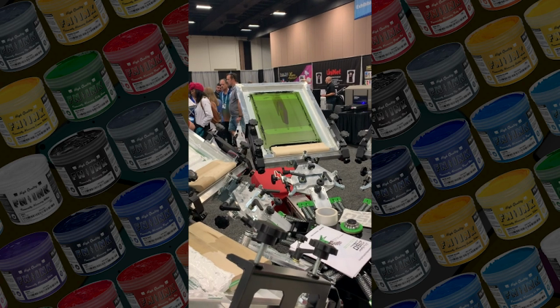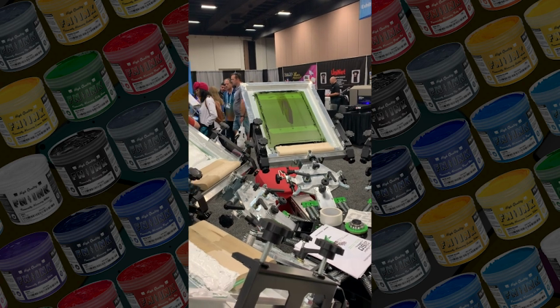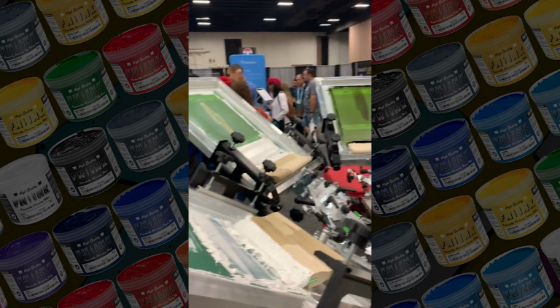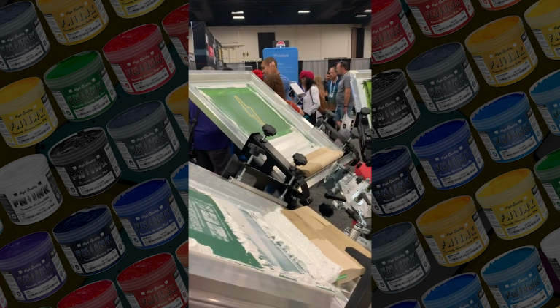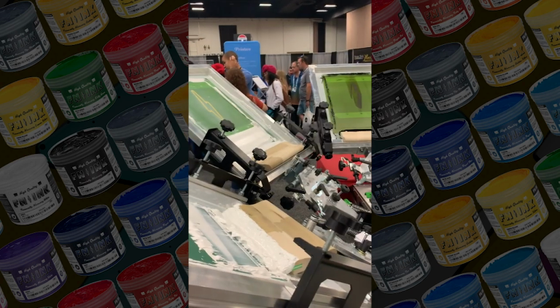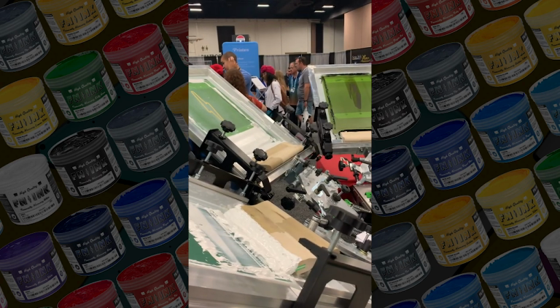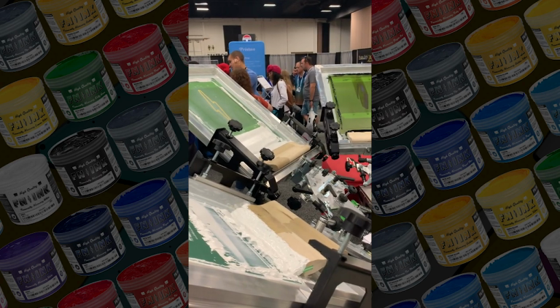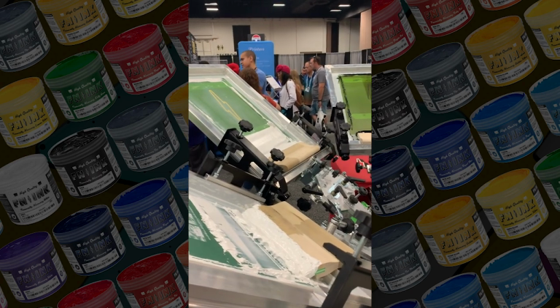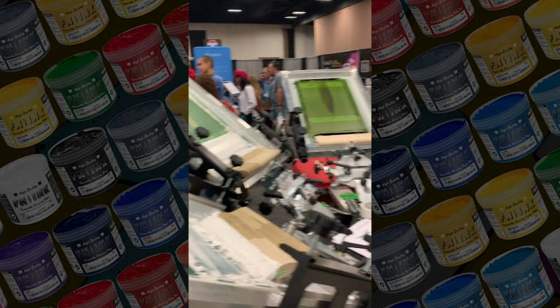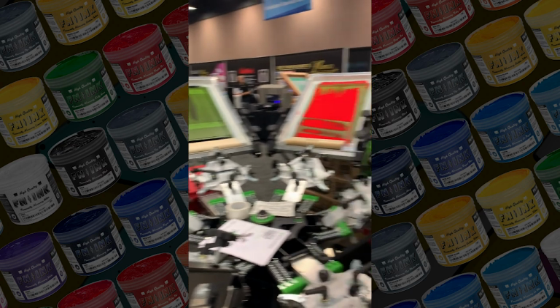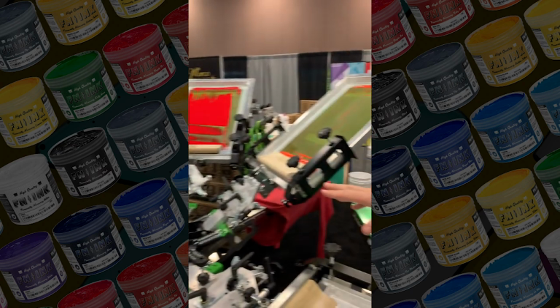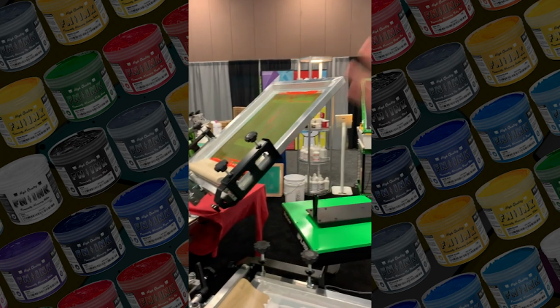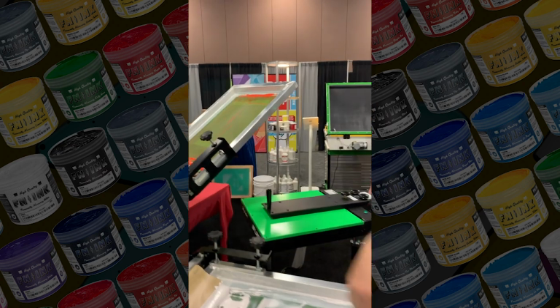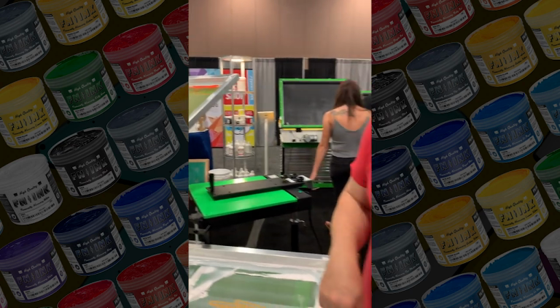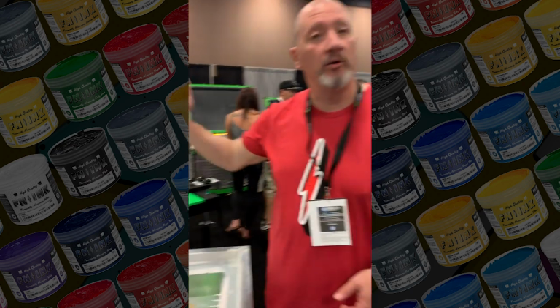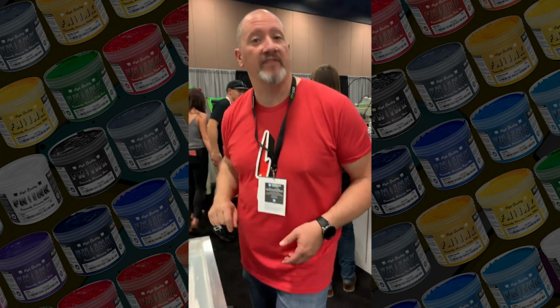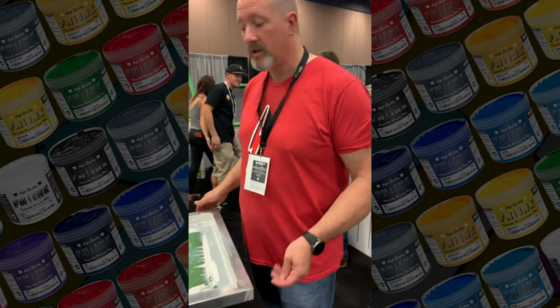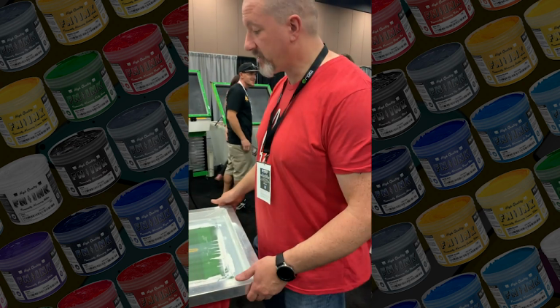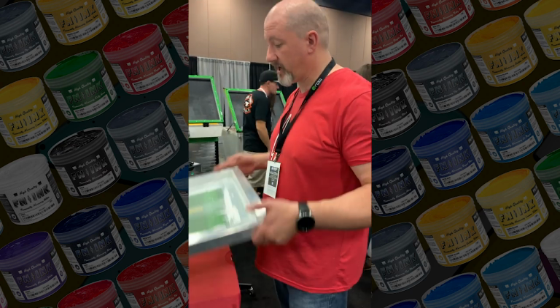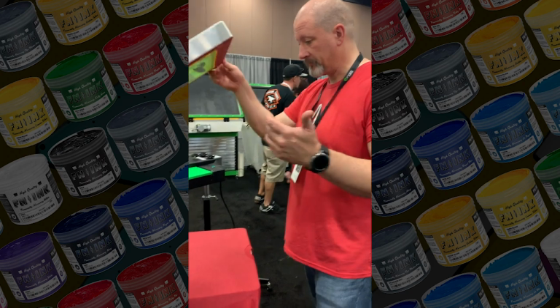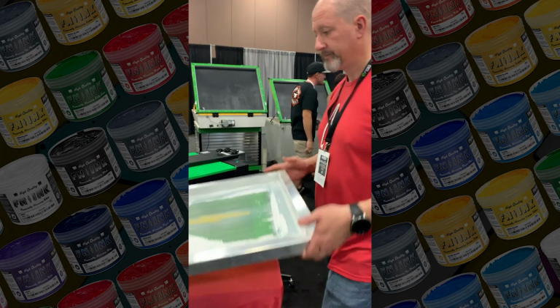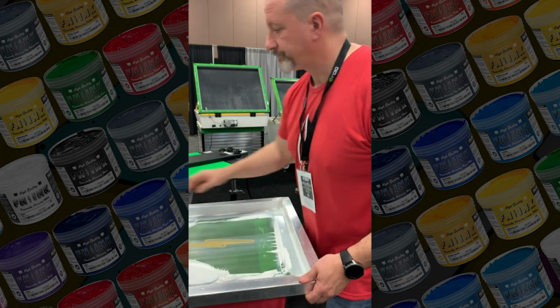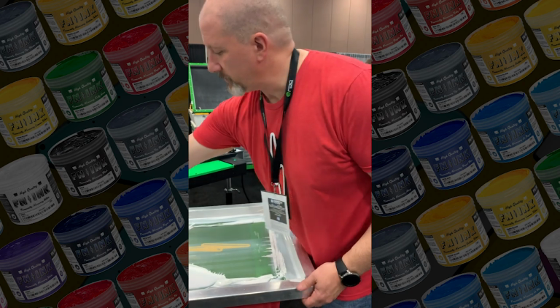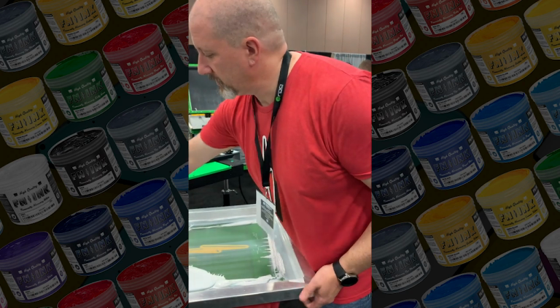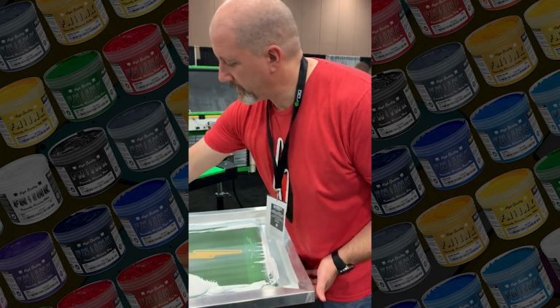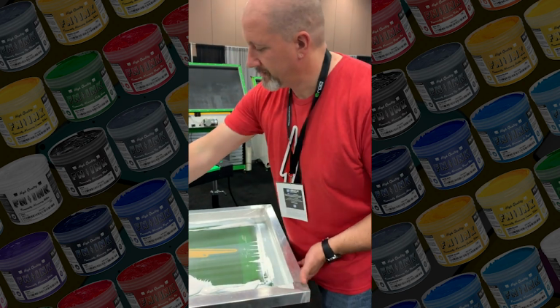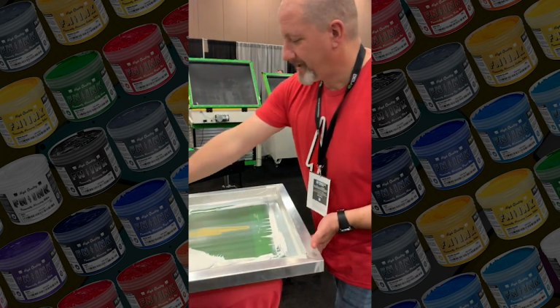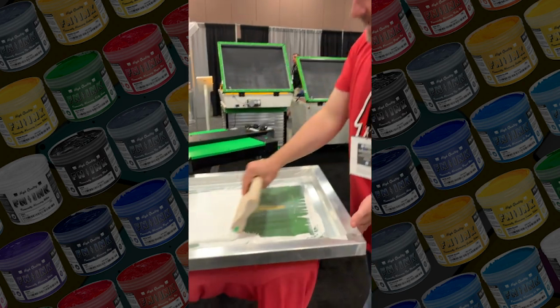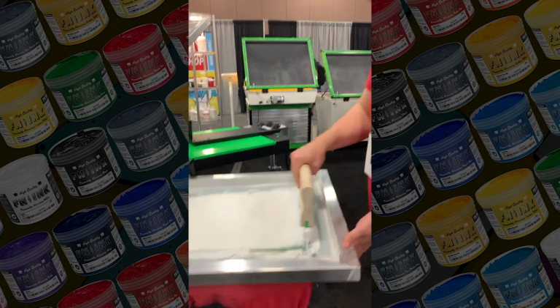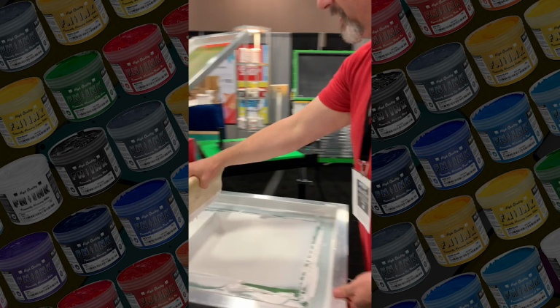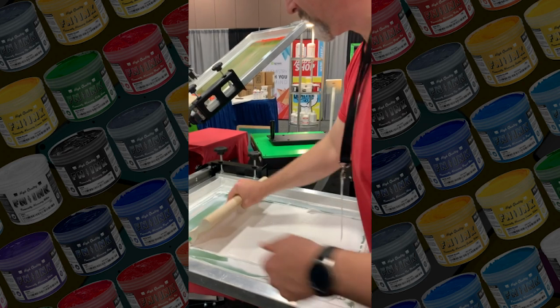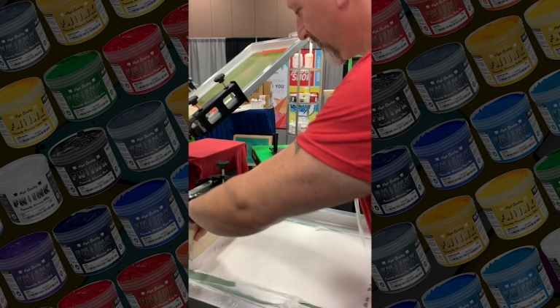Then I'm going to print the black, give it a gentle flash, and then print the highlight white. Actually, you know what? I'm not going to flash the black. This is a five-color job. Five color, wet on wet.